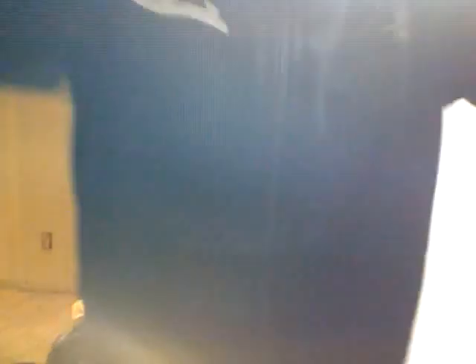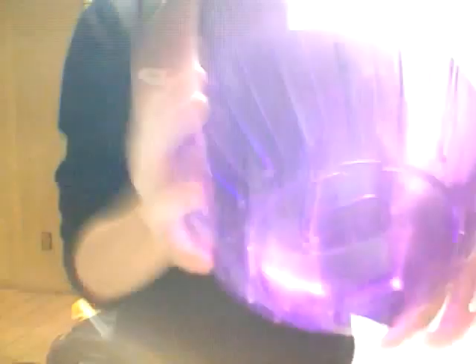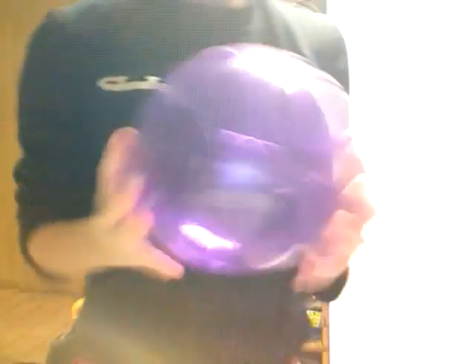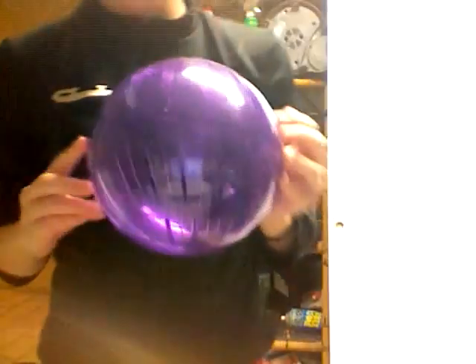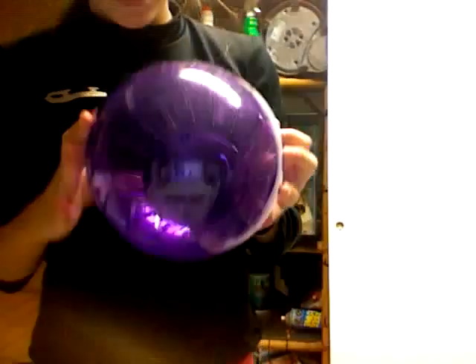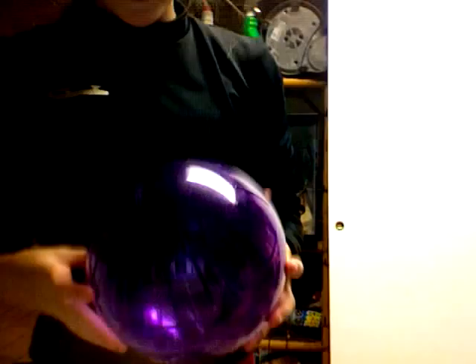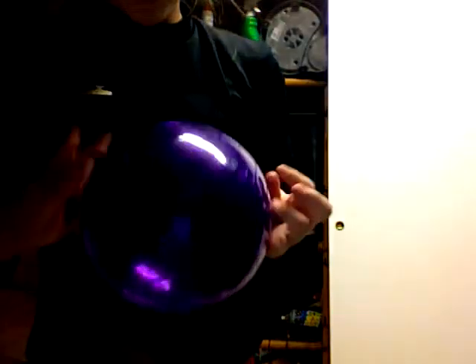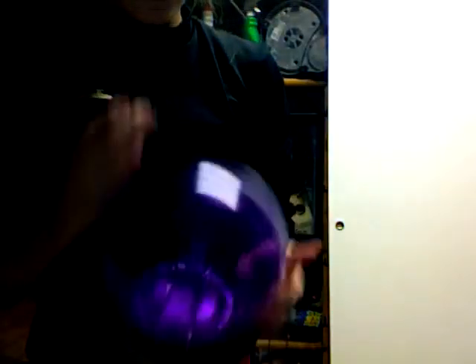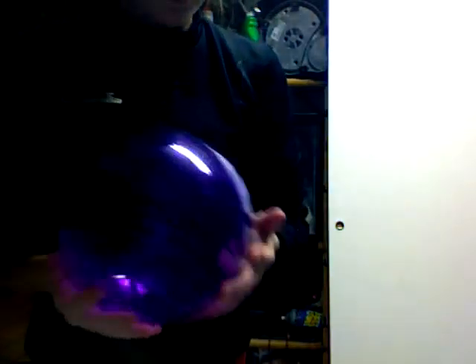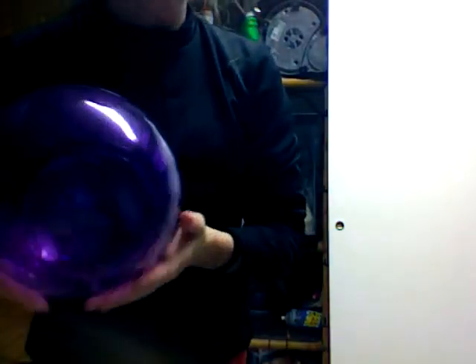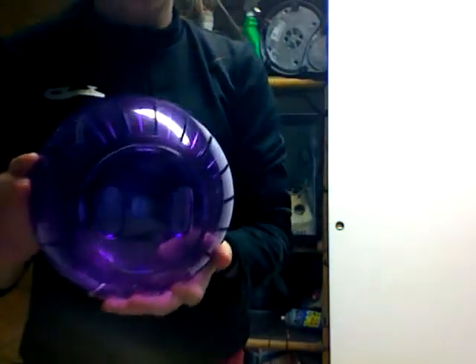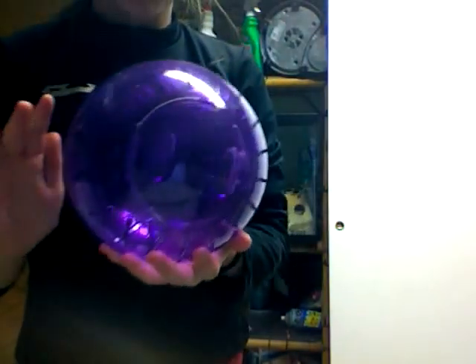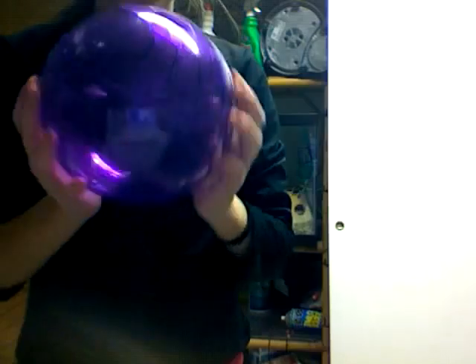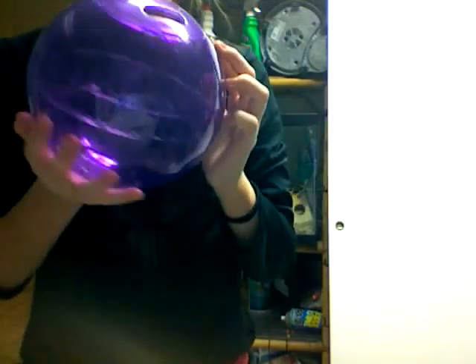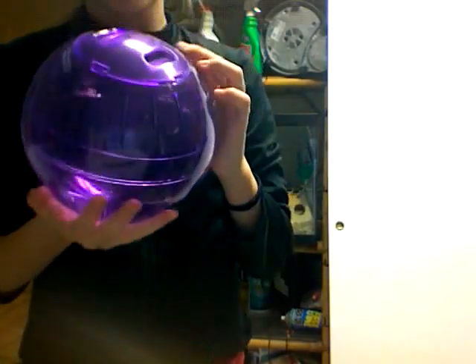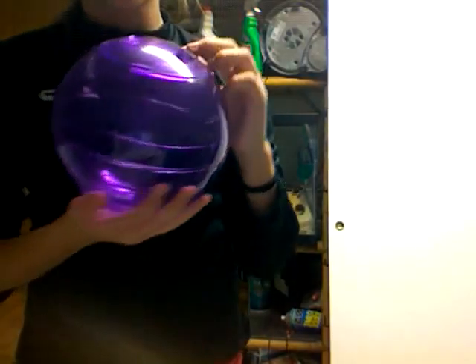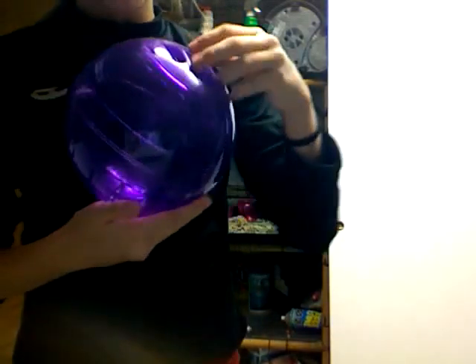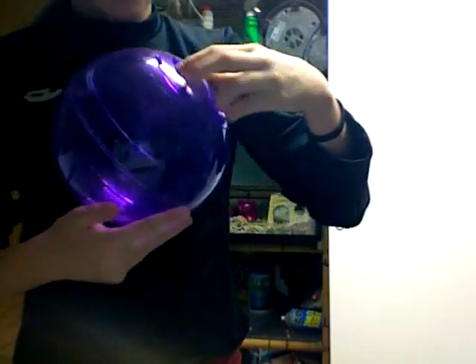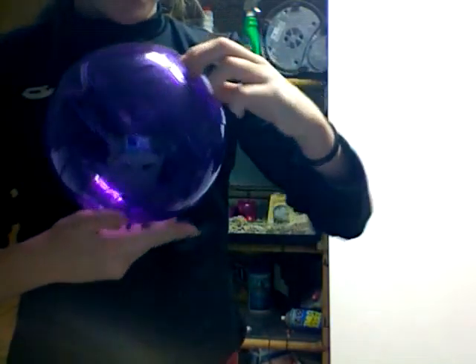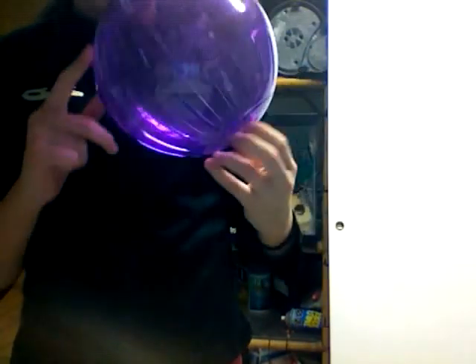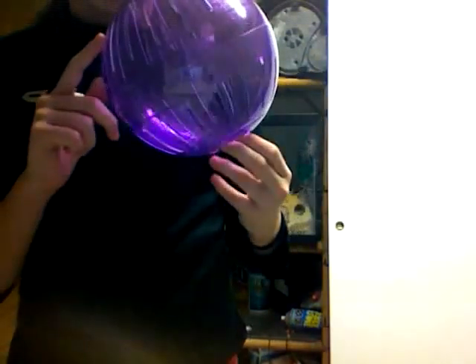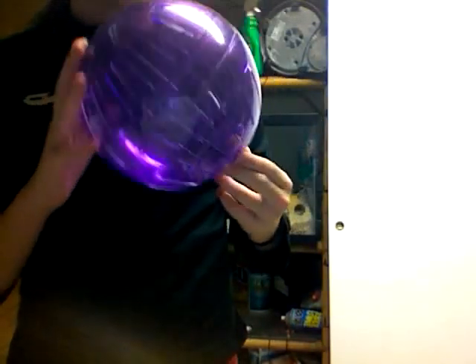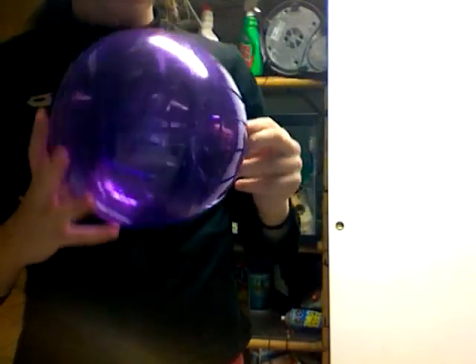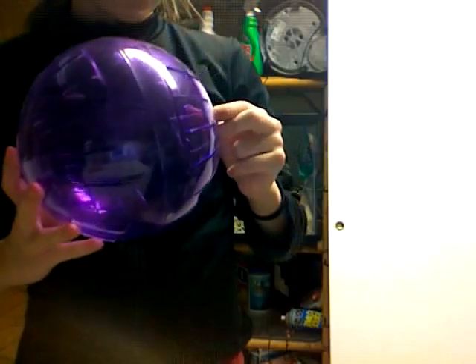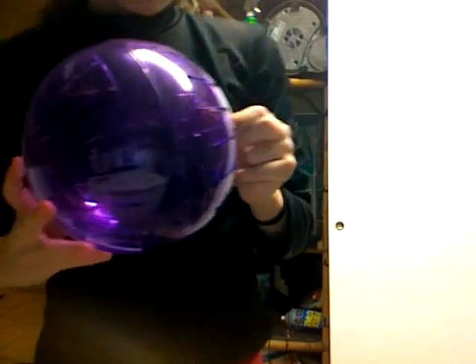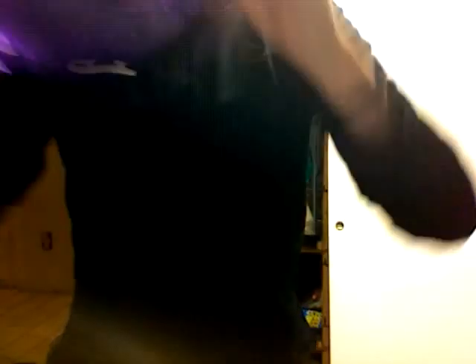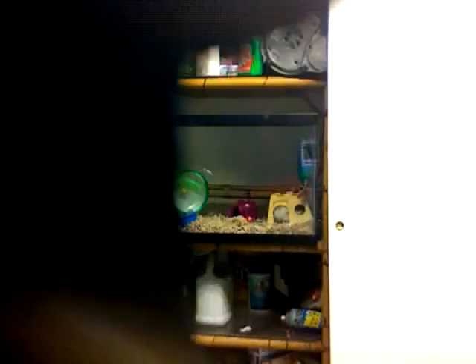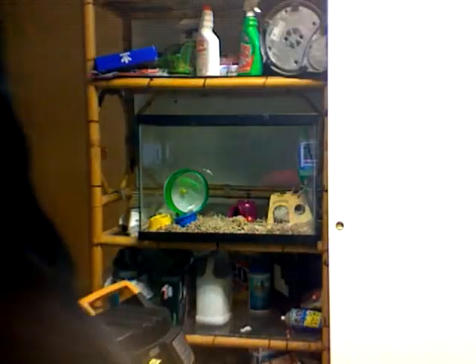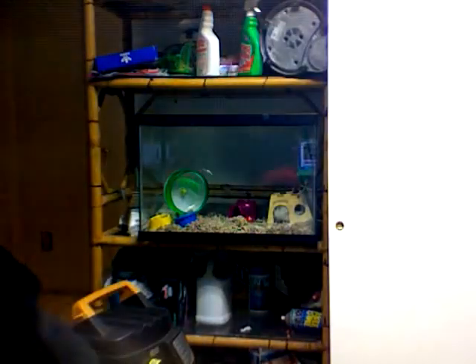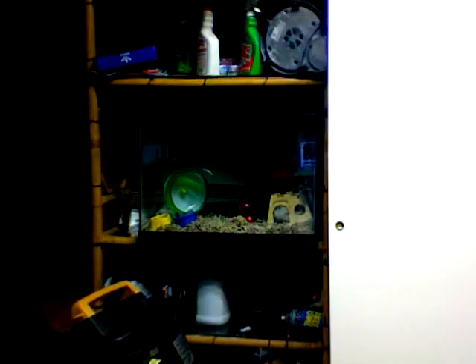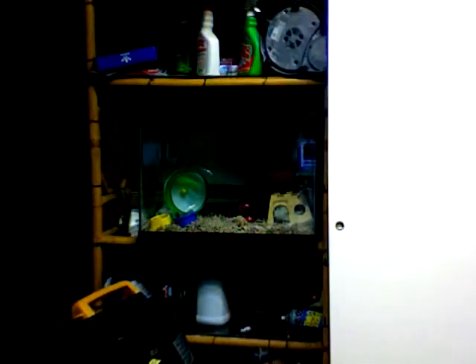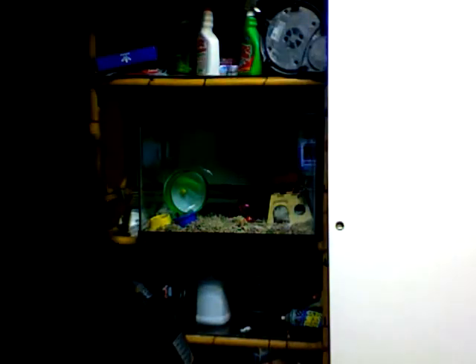I also got another hamster ball, because my other white one cracked and my hamster escaped from it before, so I got him a new one. I will make a video soon of my hamster in it.